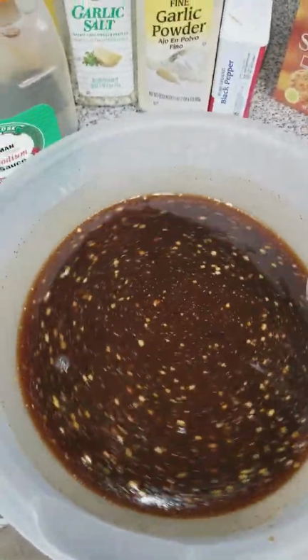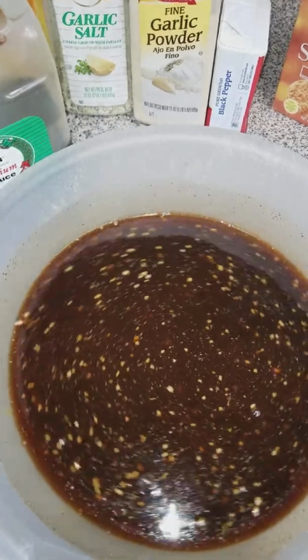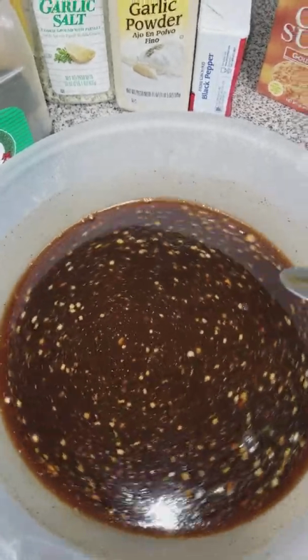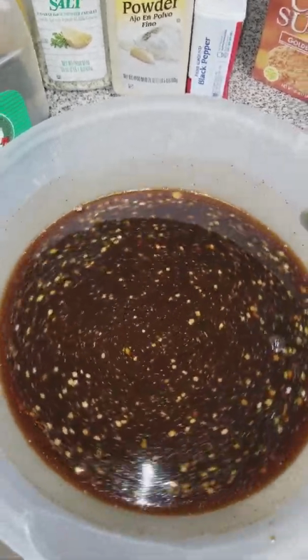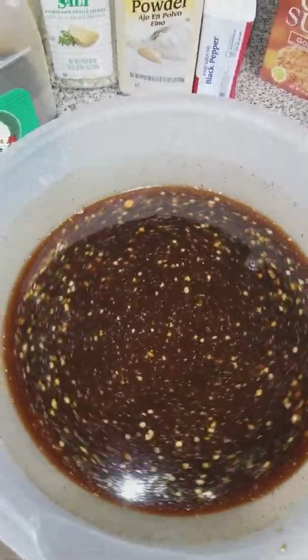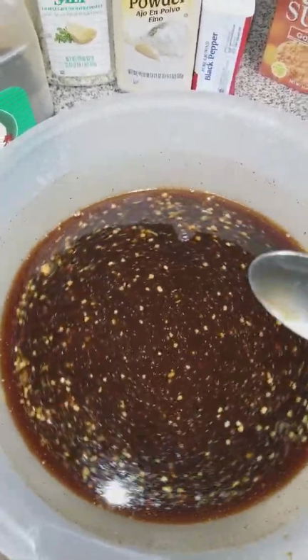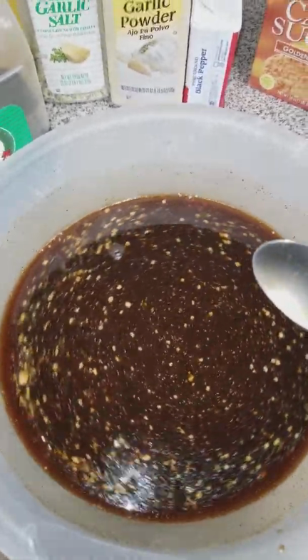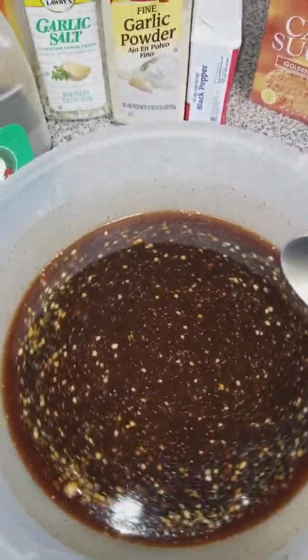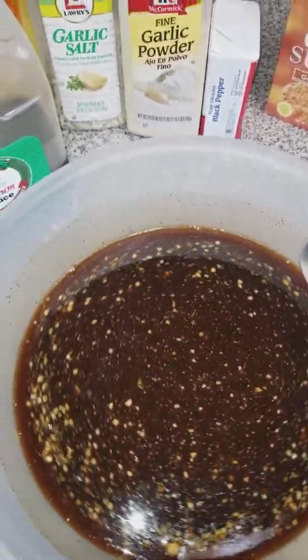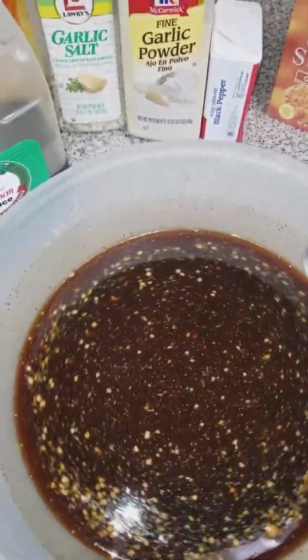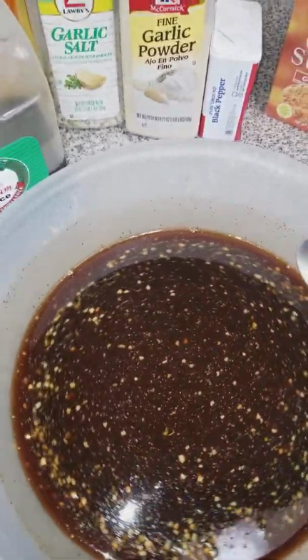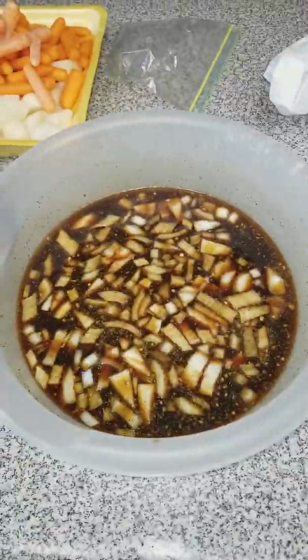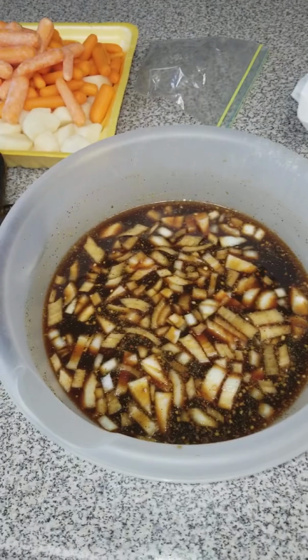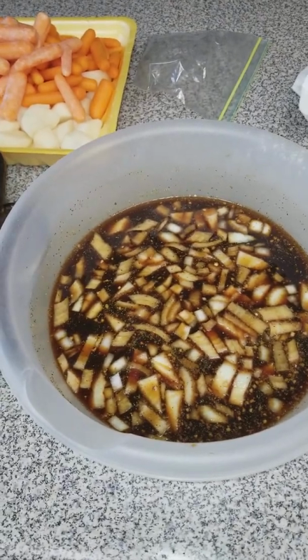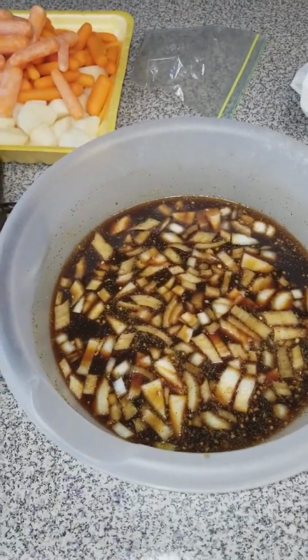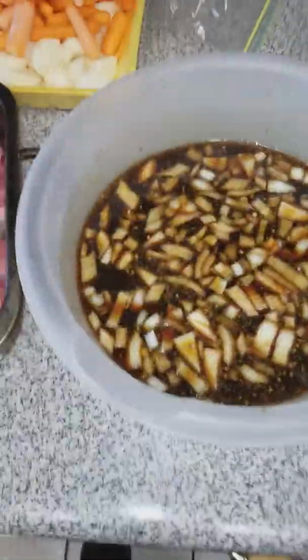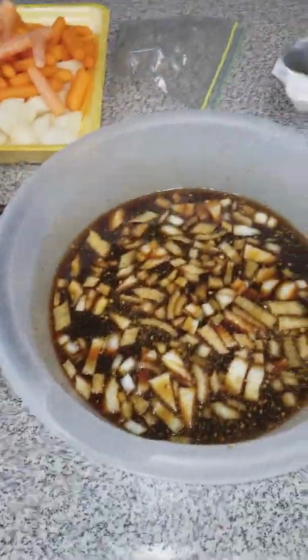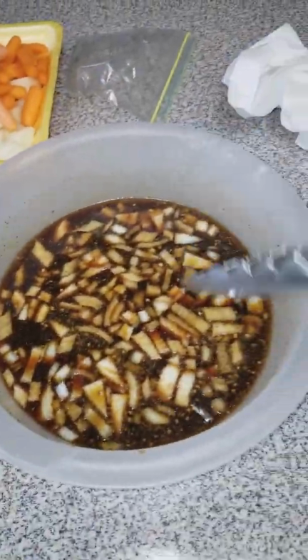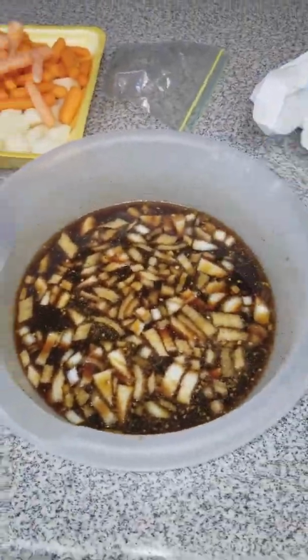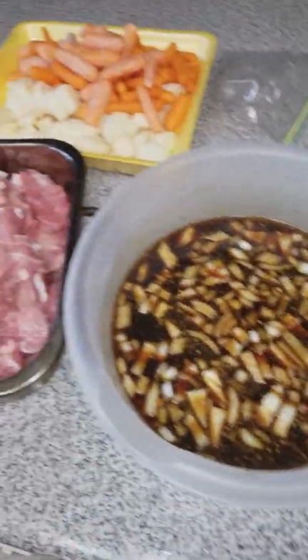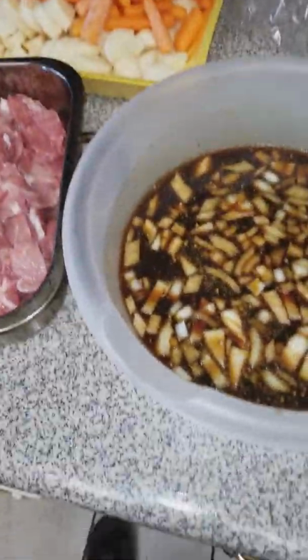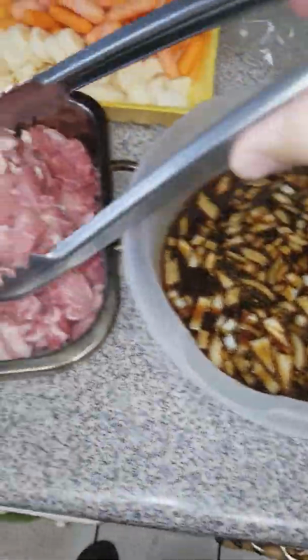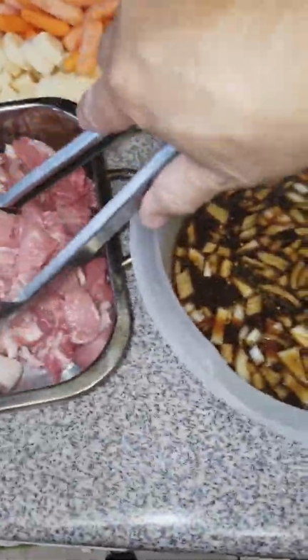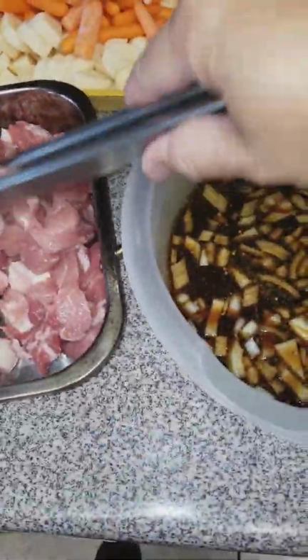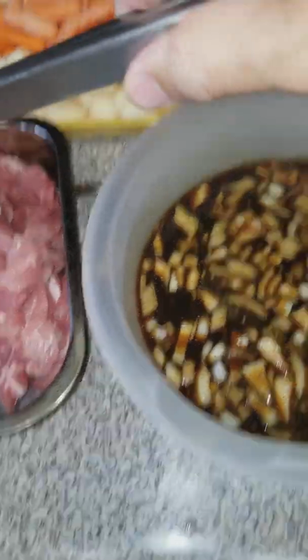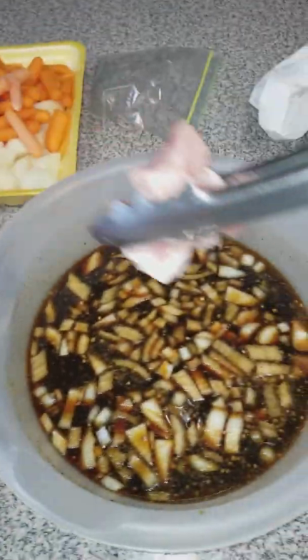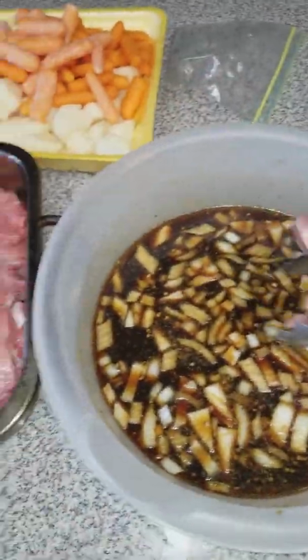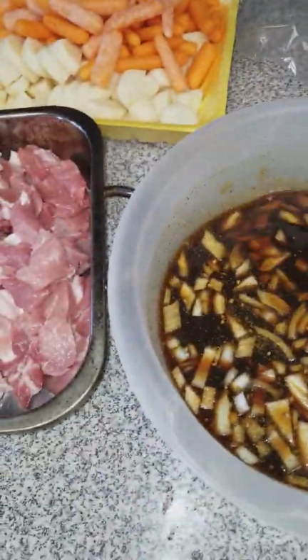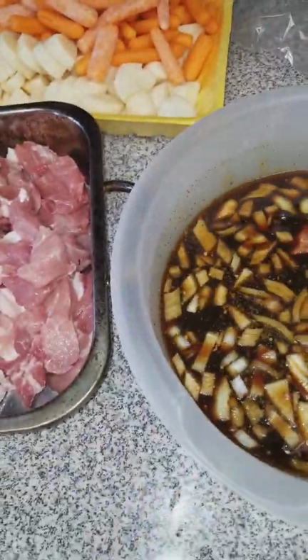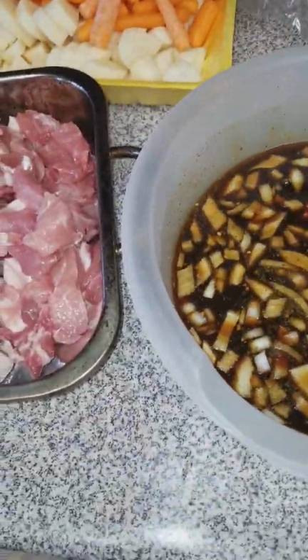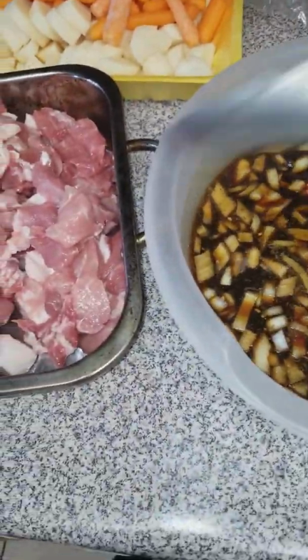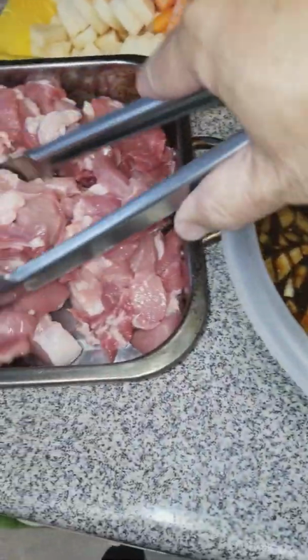I forgot to do something — bear with me a second. I gotta chop up some onions and put them on top. Okay, so we added chopped onions in there for the marination. Now I'm just gonna pour the meat in to marinate and mix it up.